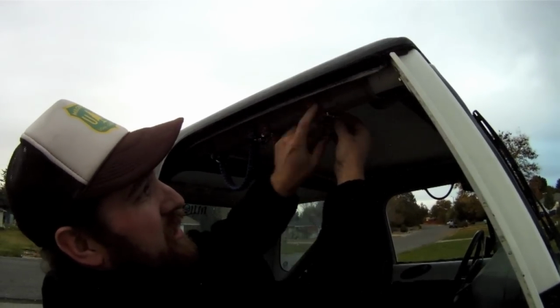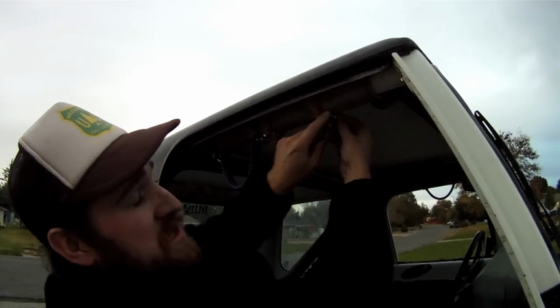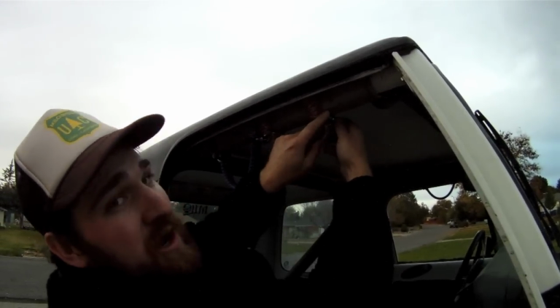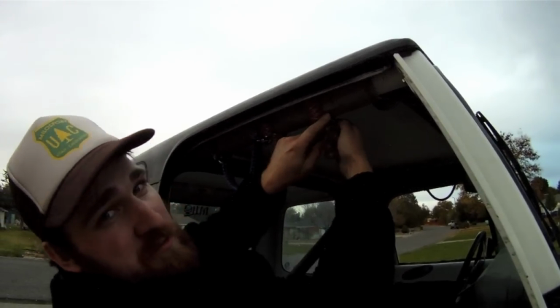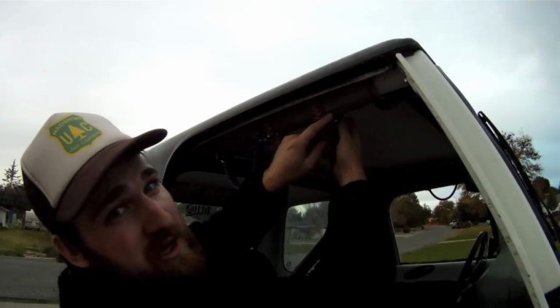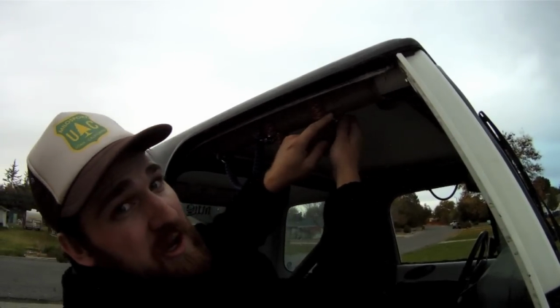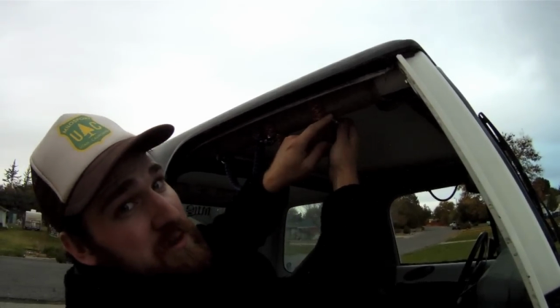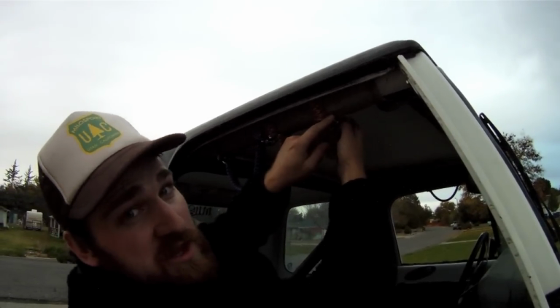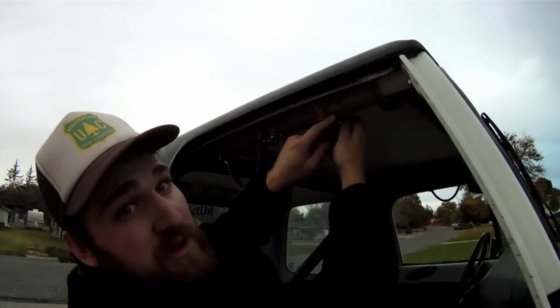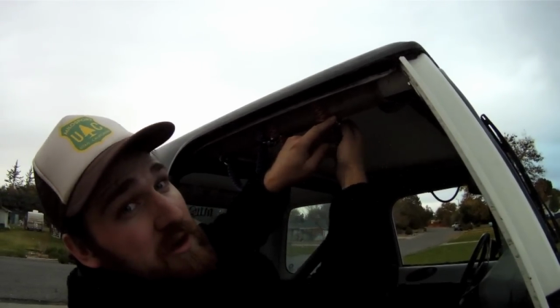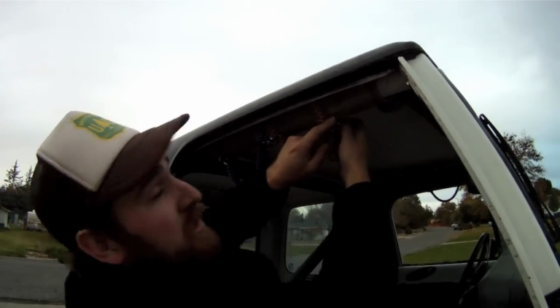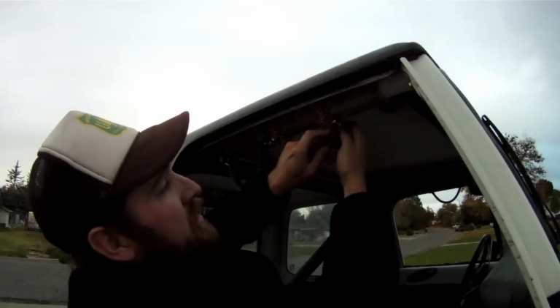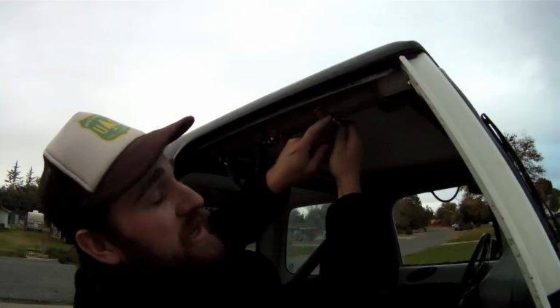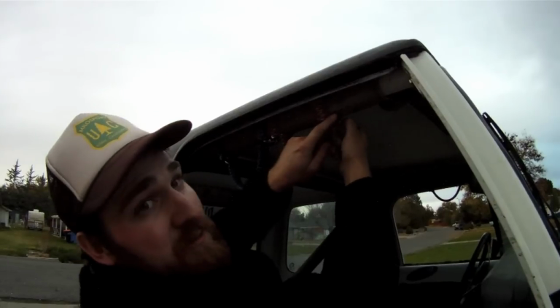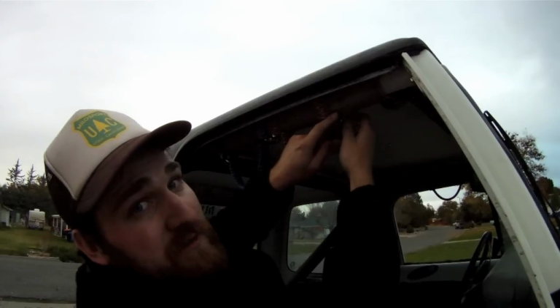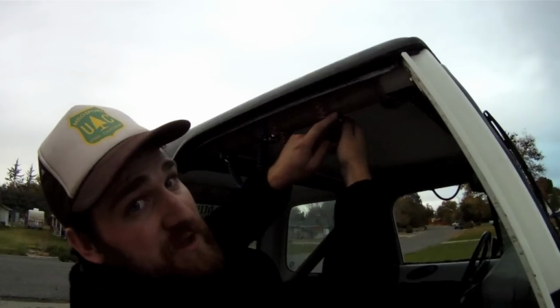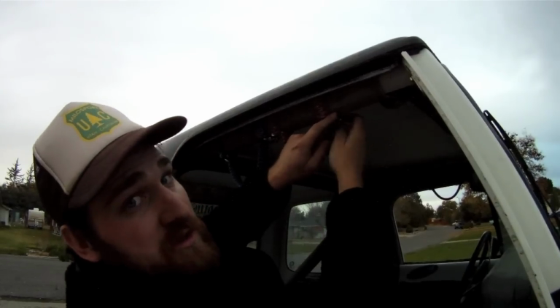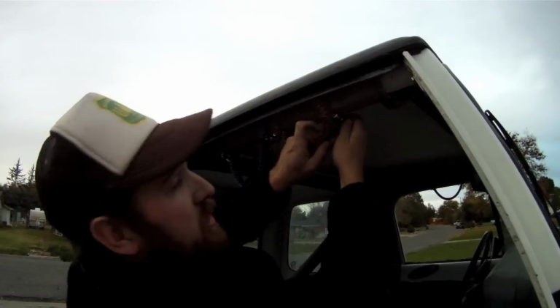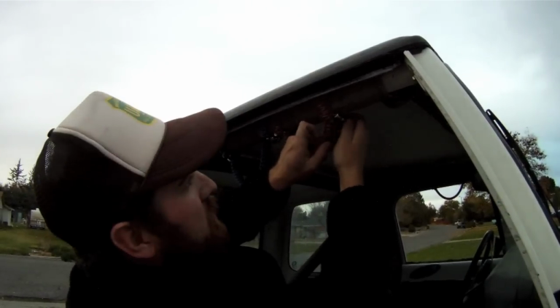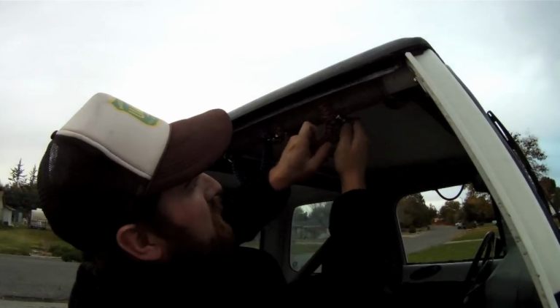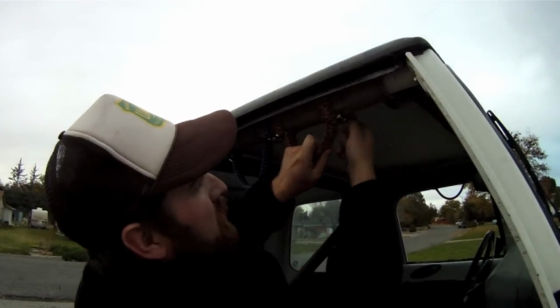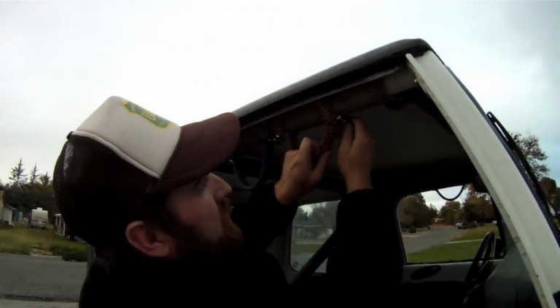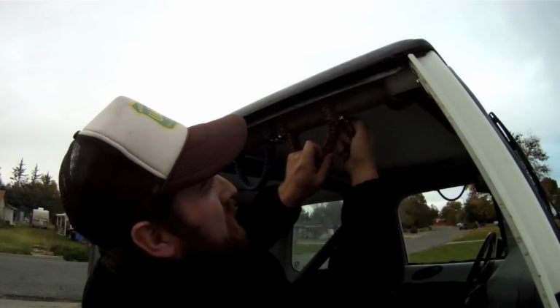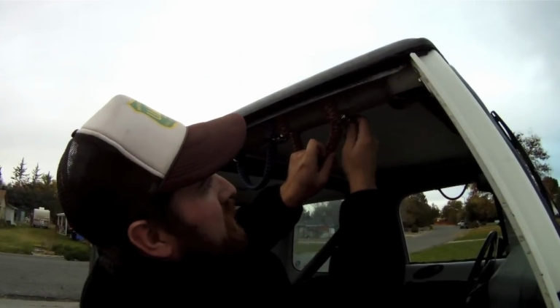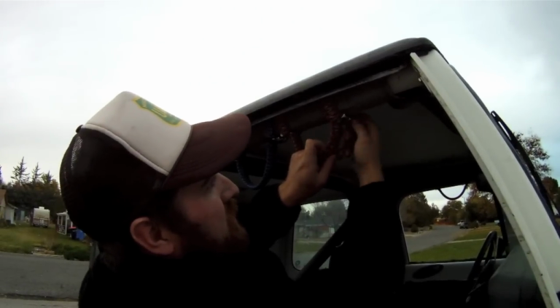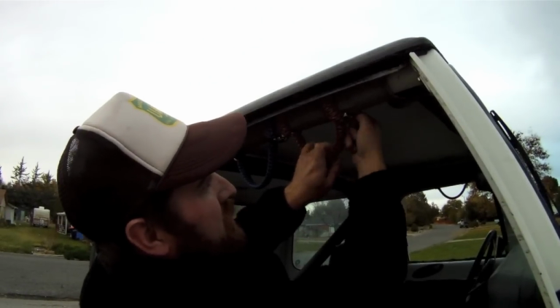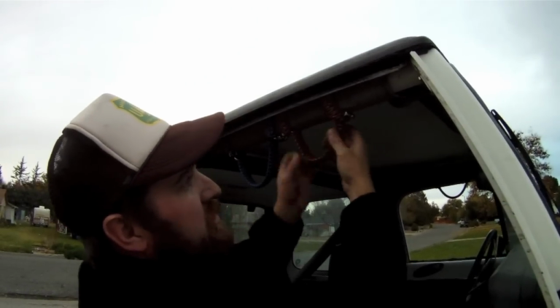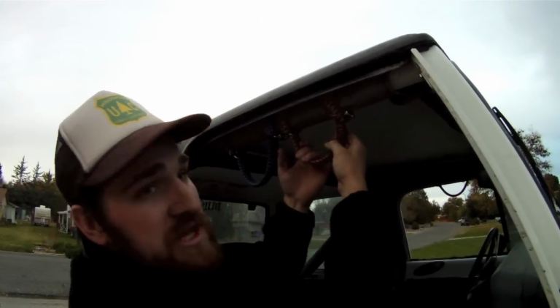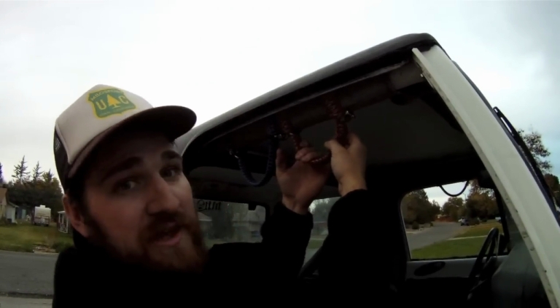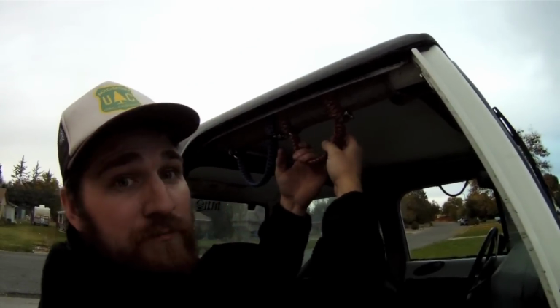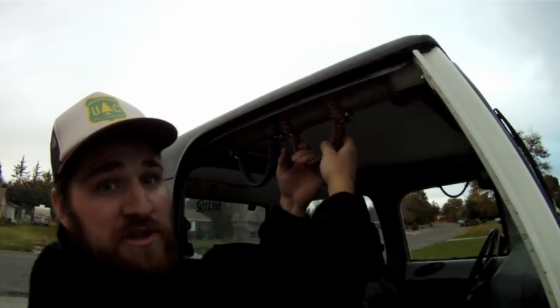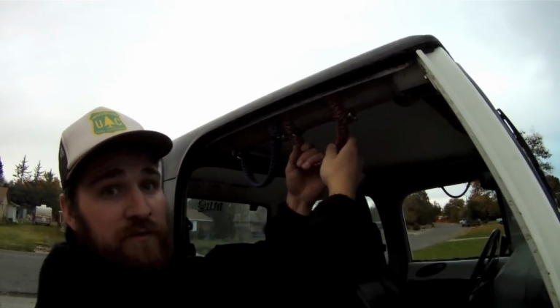Don't be afraid to use anything like that if it's too tight. If it's impossible to get on, please let me know and we can fix those. Just like that — pretty simple.